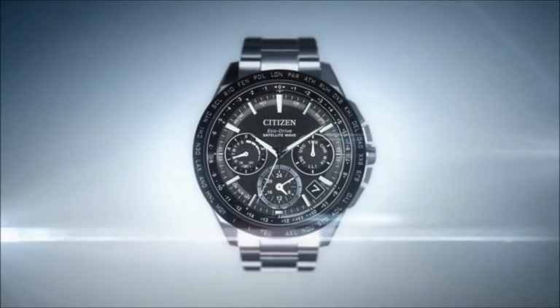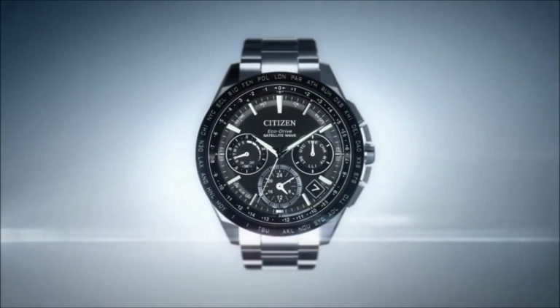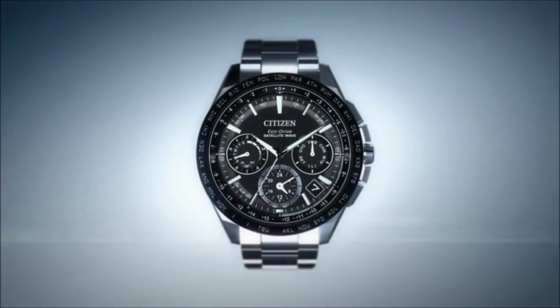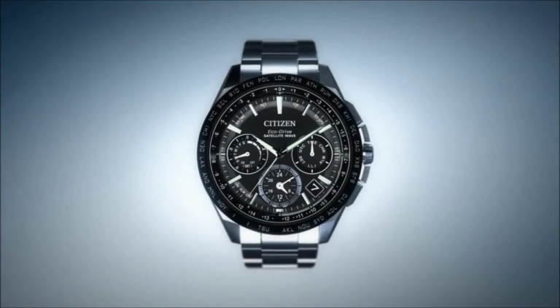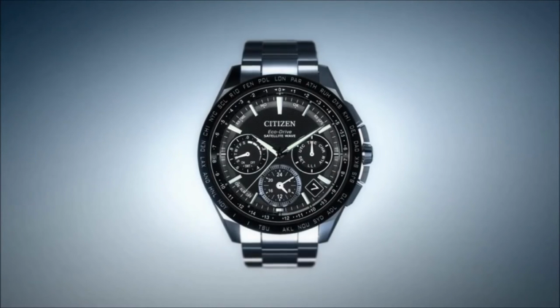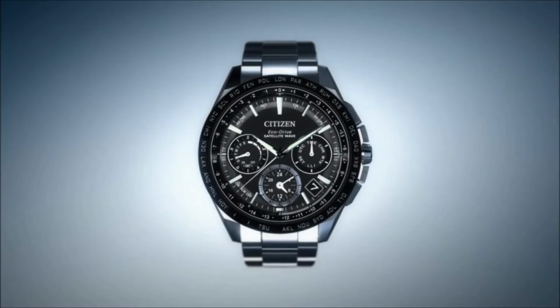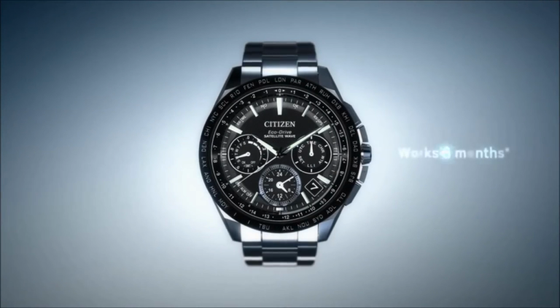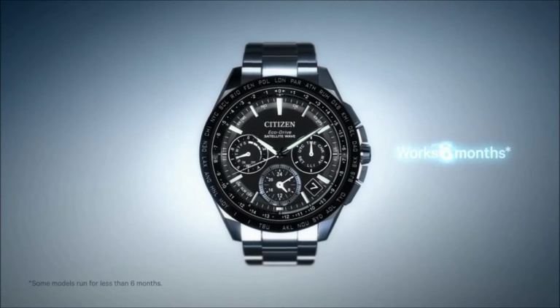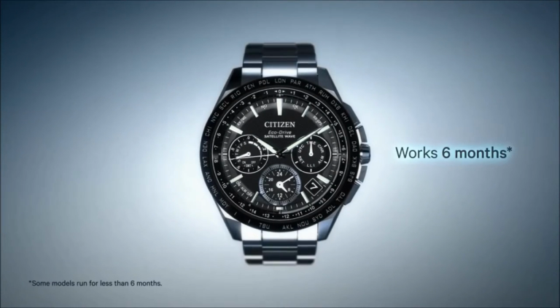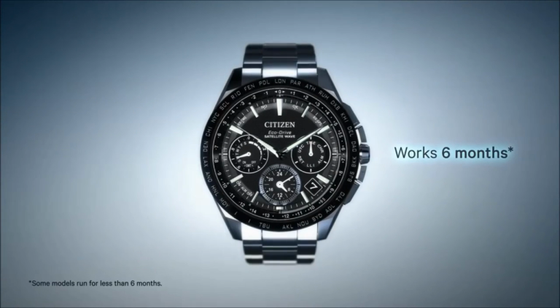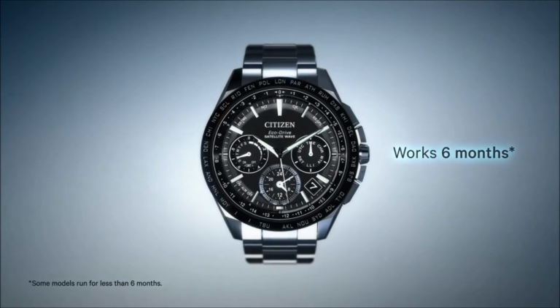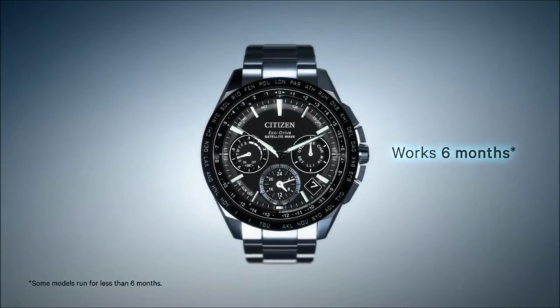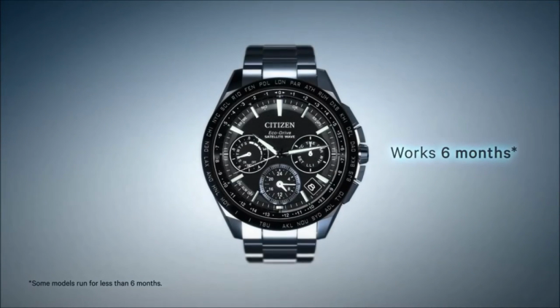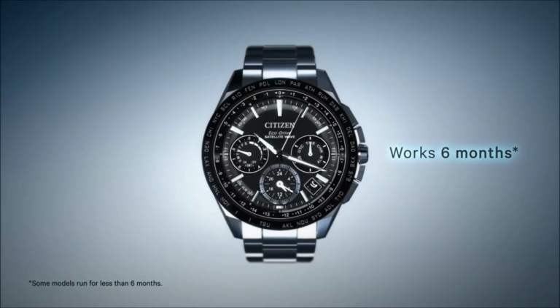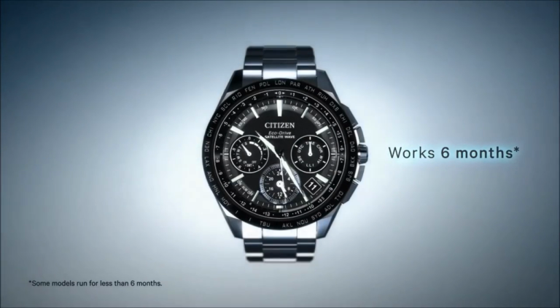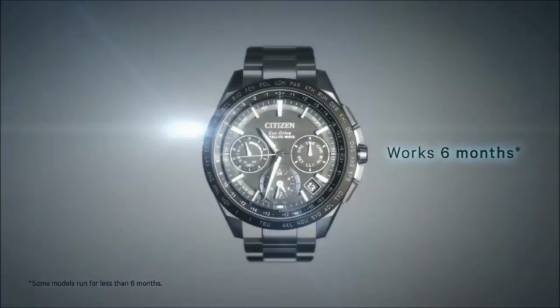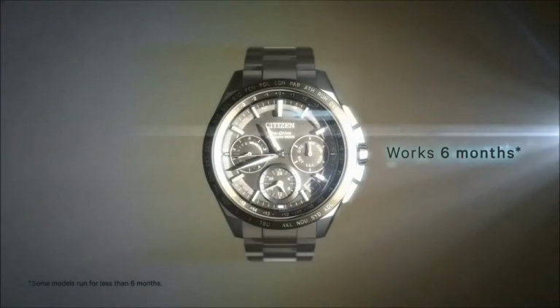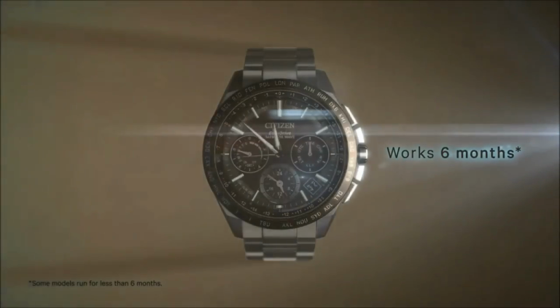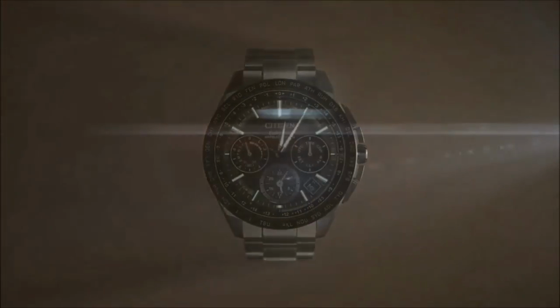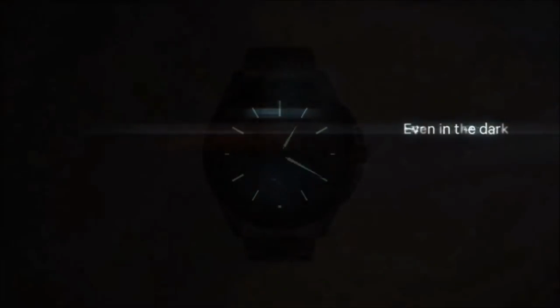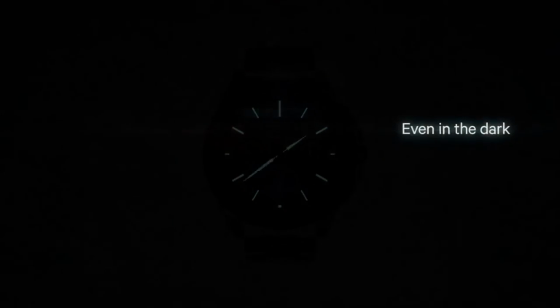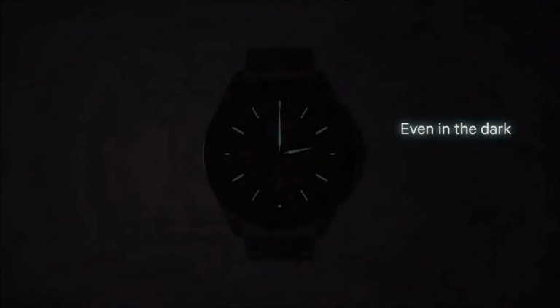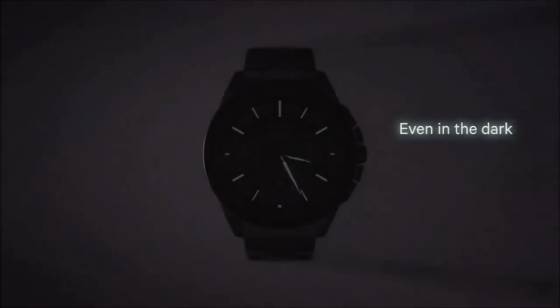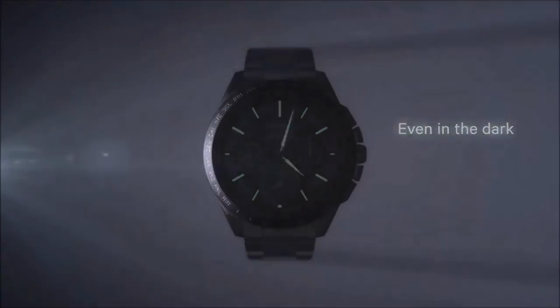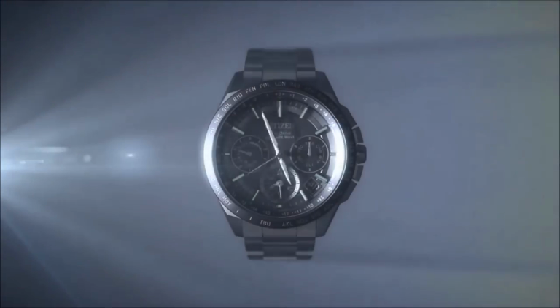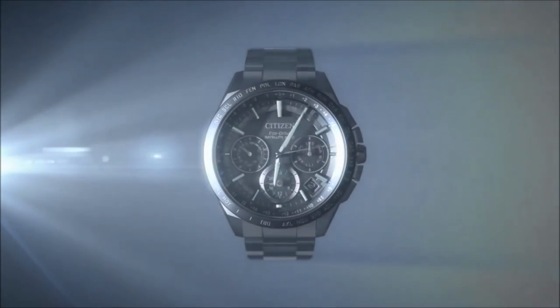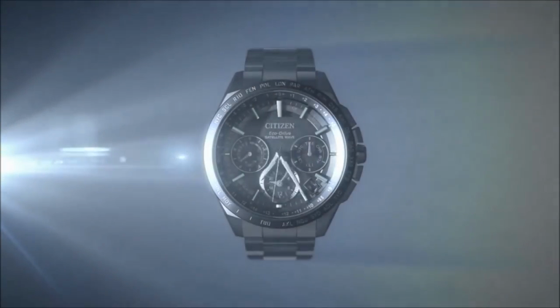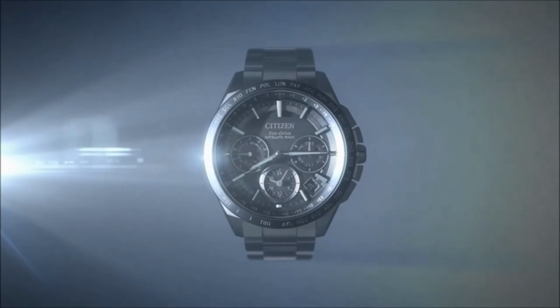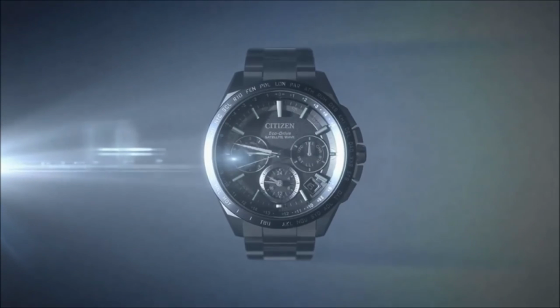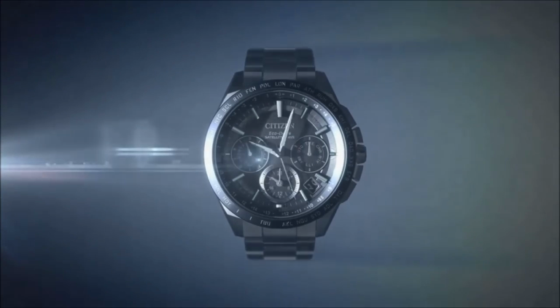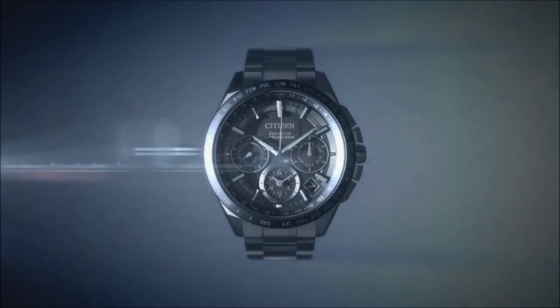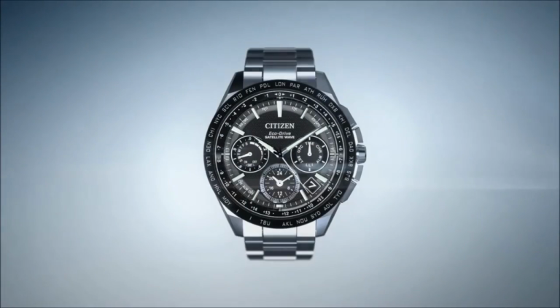On a single full charge, a Citizen watch with Ecodrive can run for over six months, even if stored in the dark, resulting in never having to change your battery.